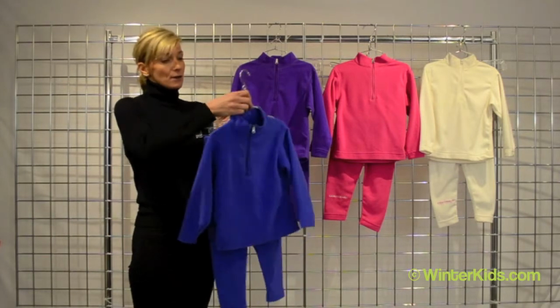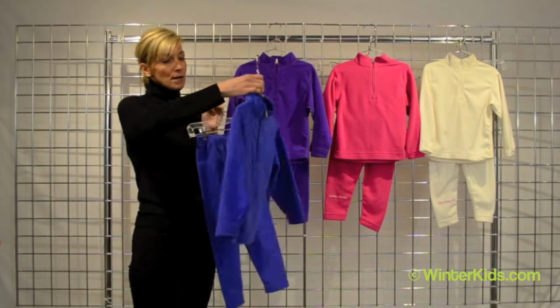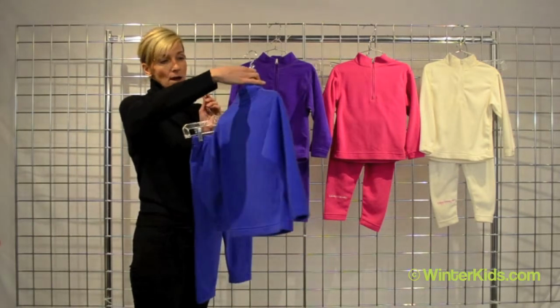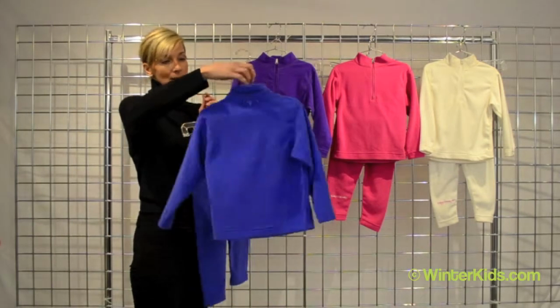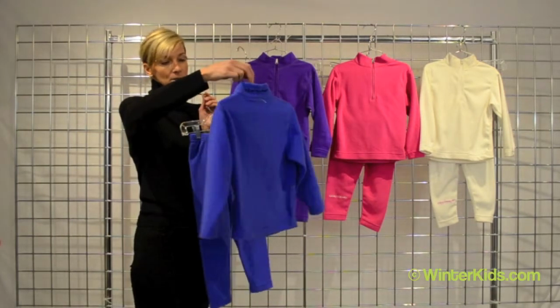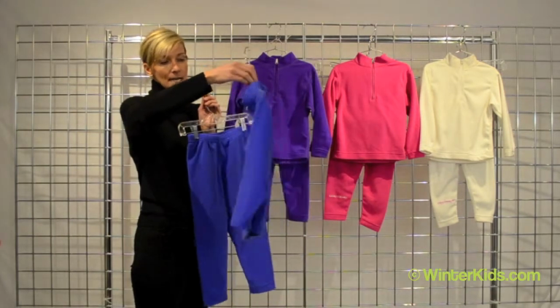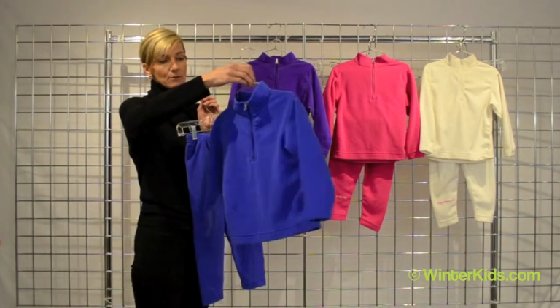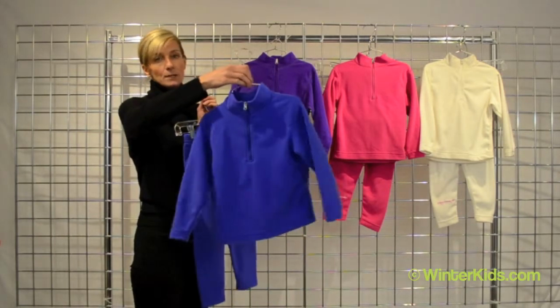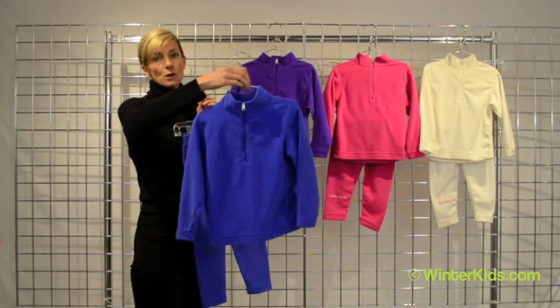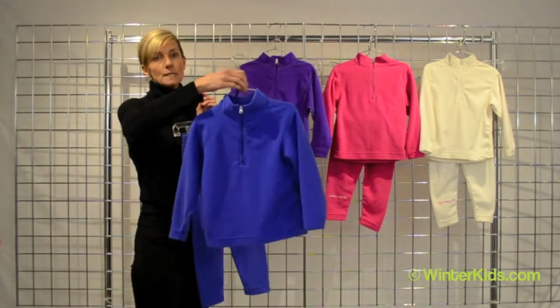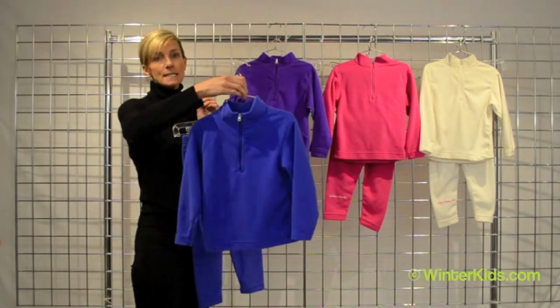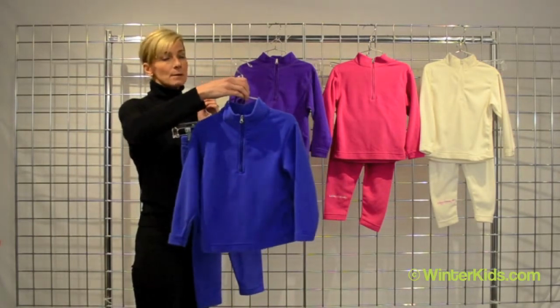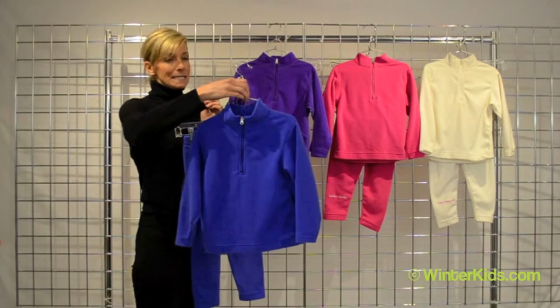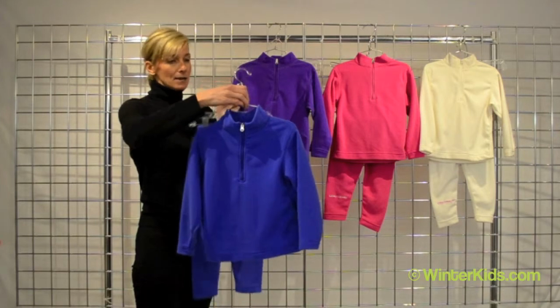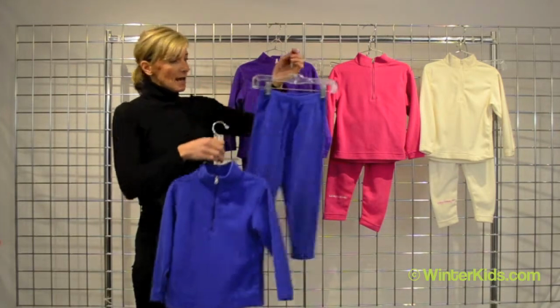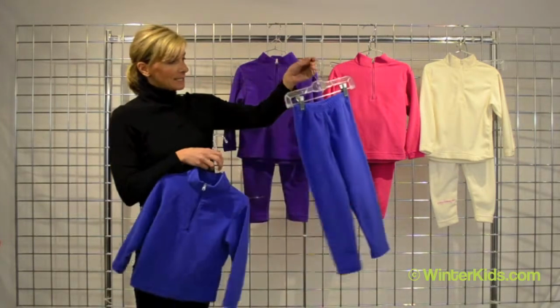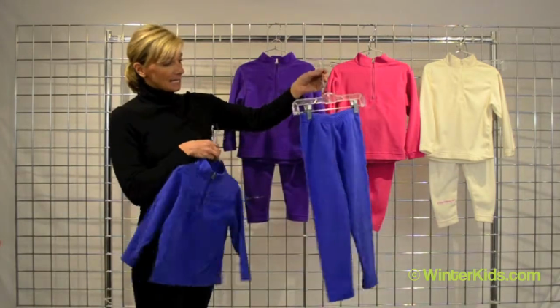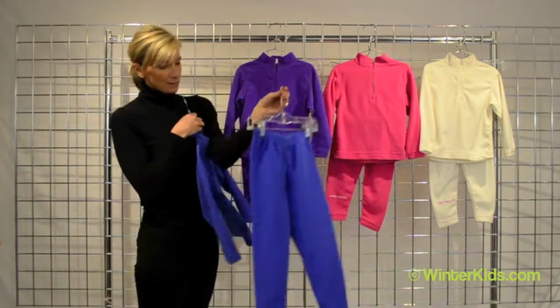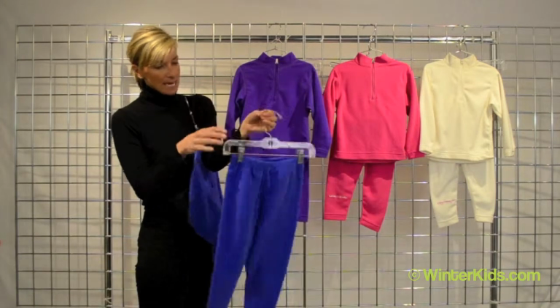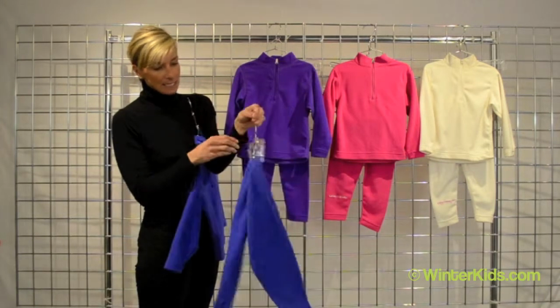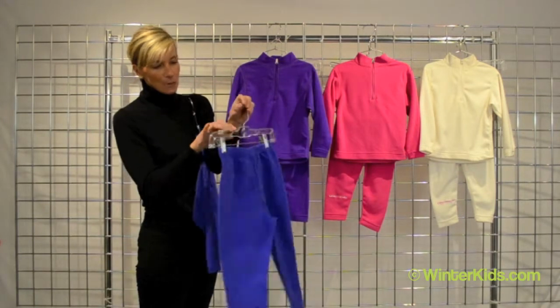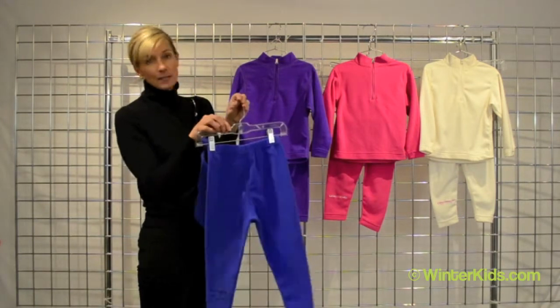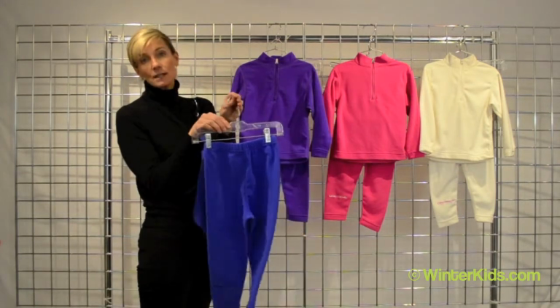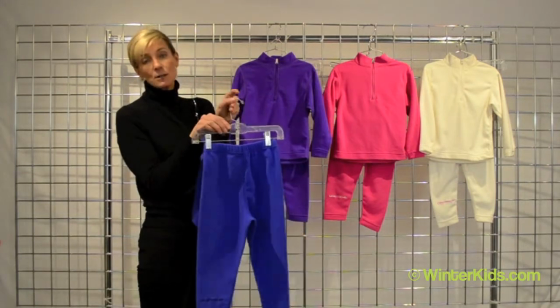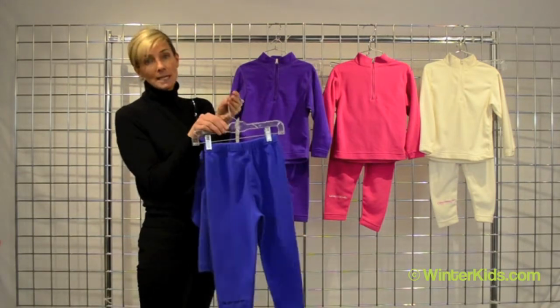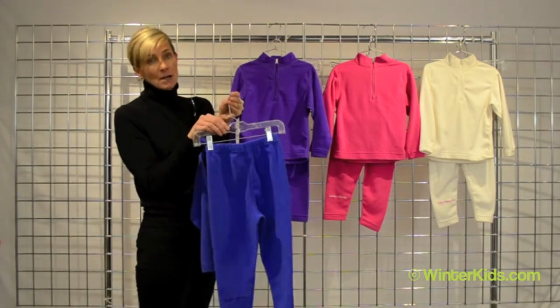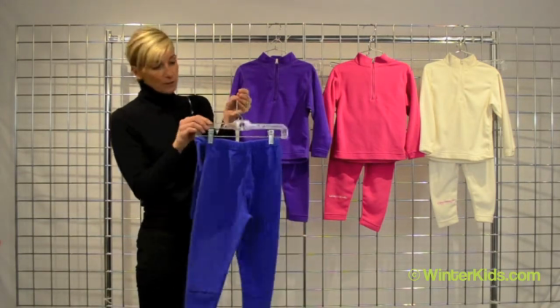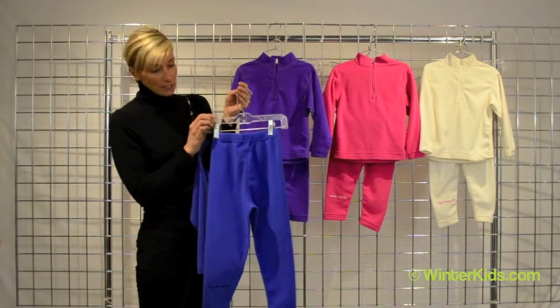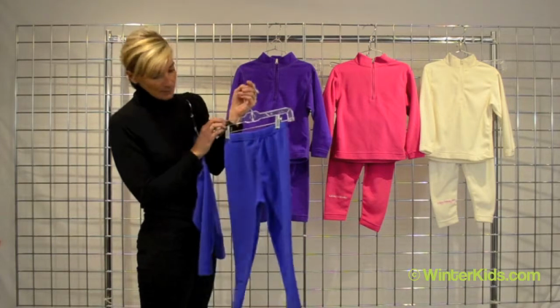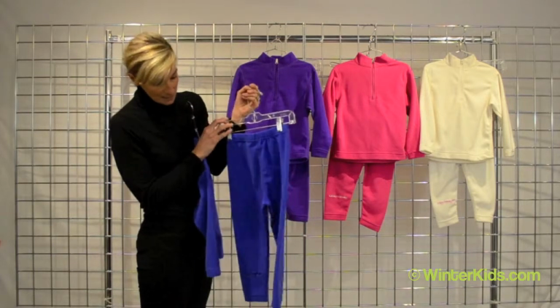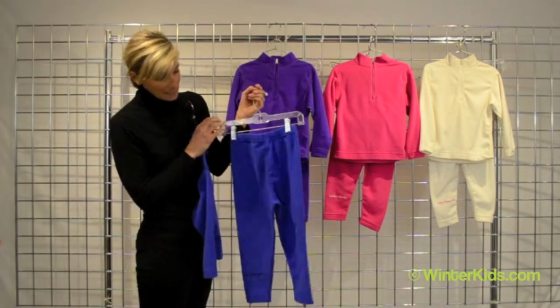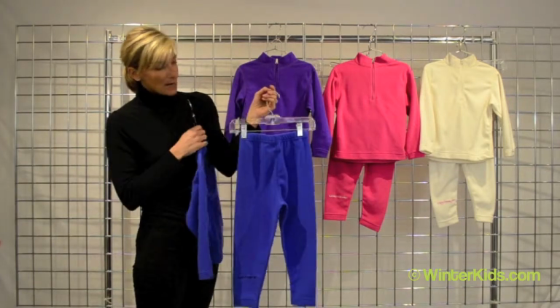They're great for on the mountain or sledding for those extra cold days as a great base layer, and the tight is just fantastic as well underneath their snow pants or even just sleeping and snuggling around.